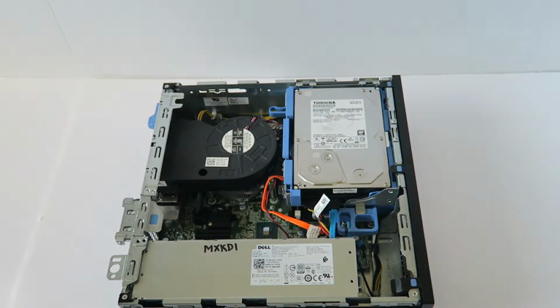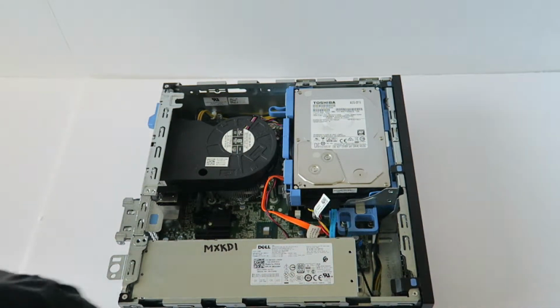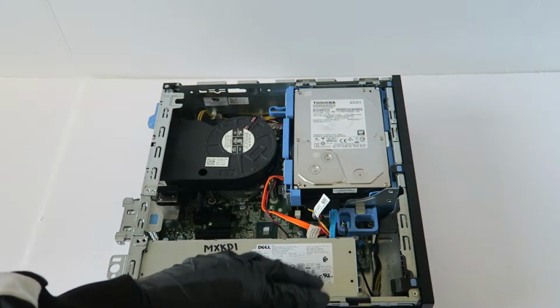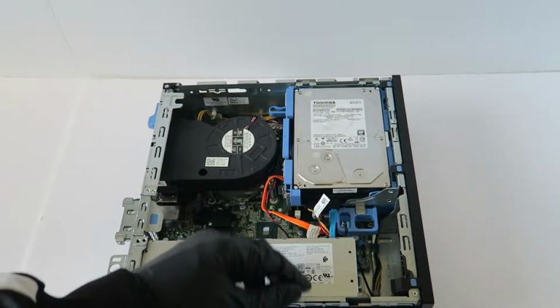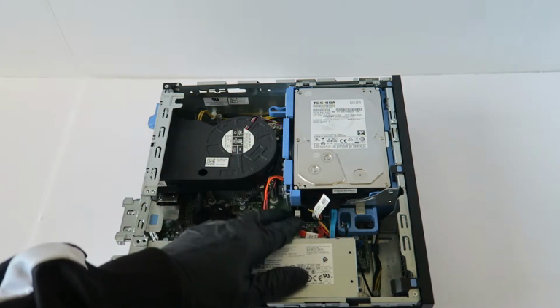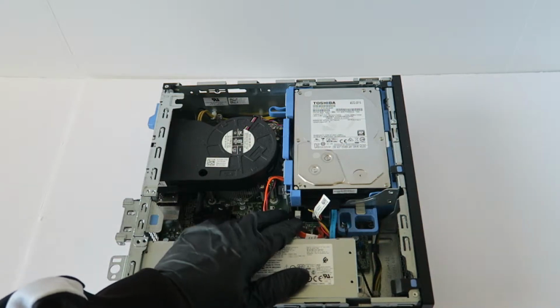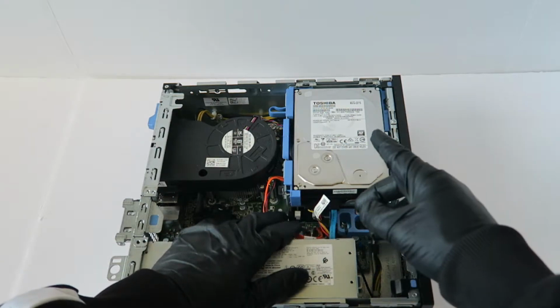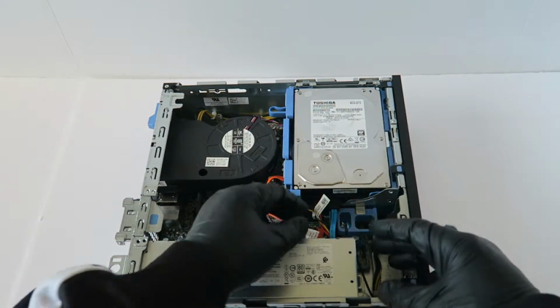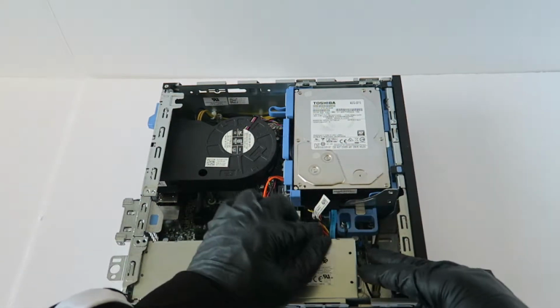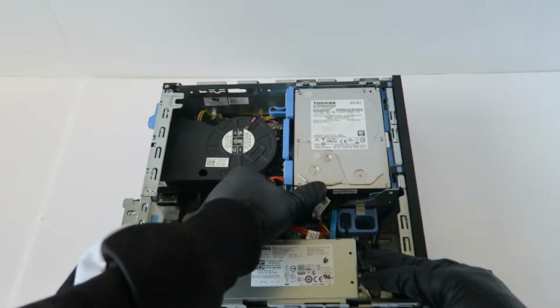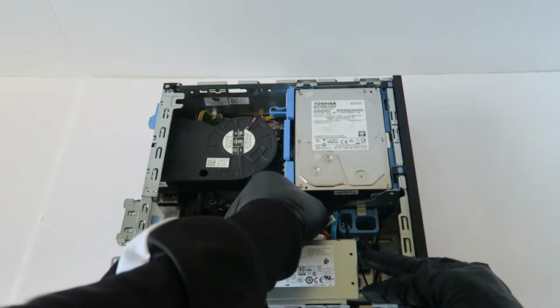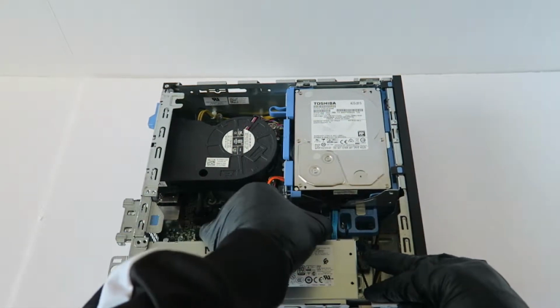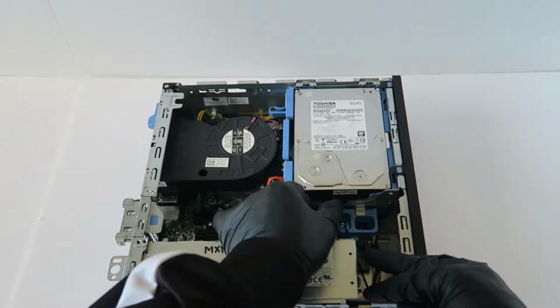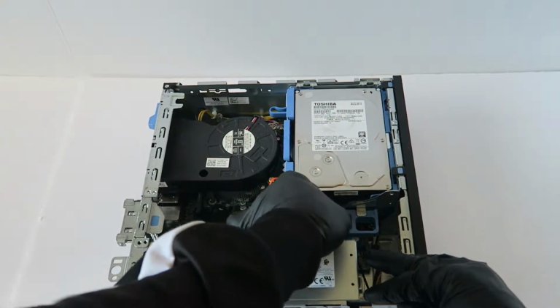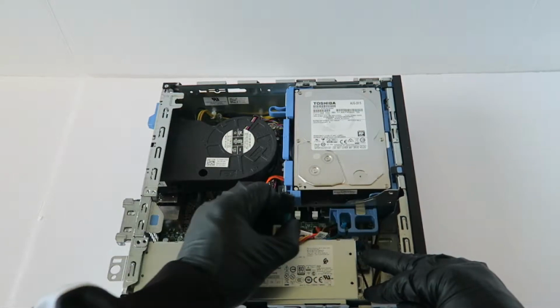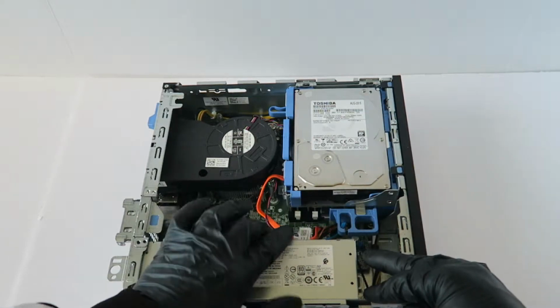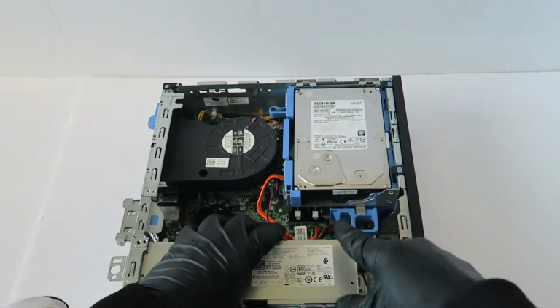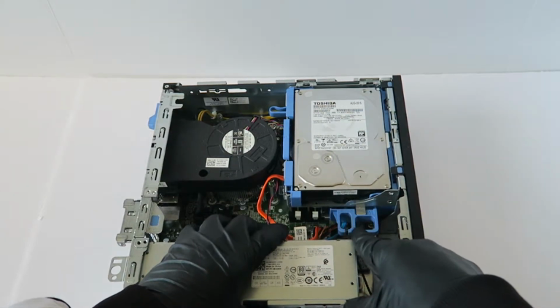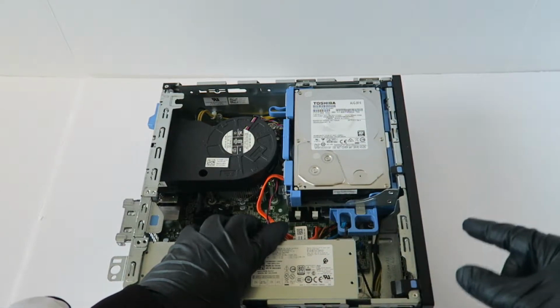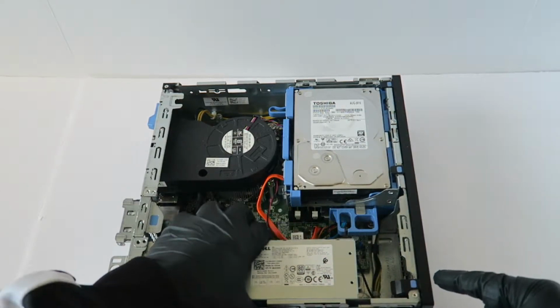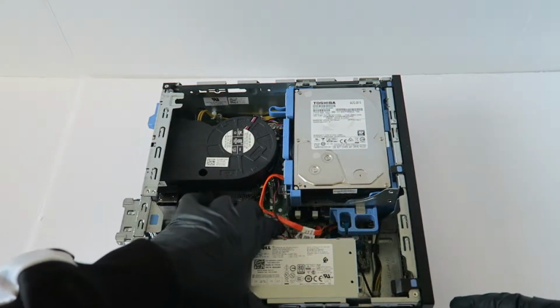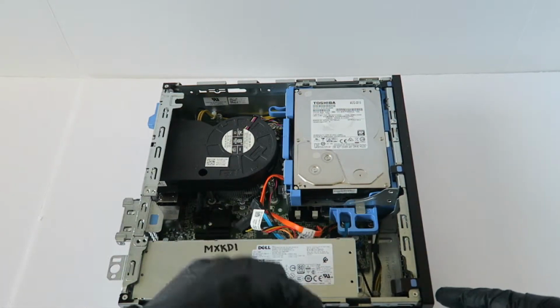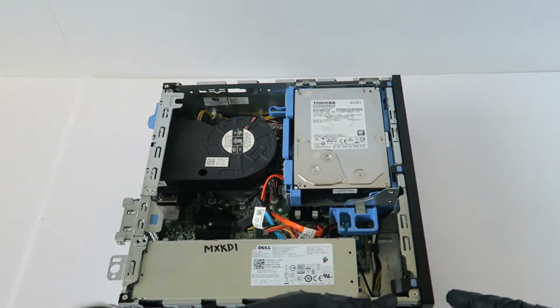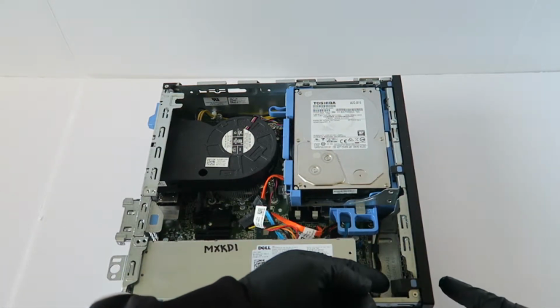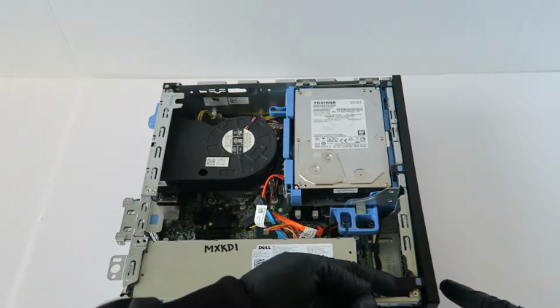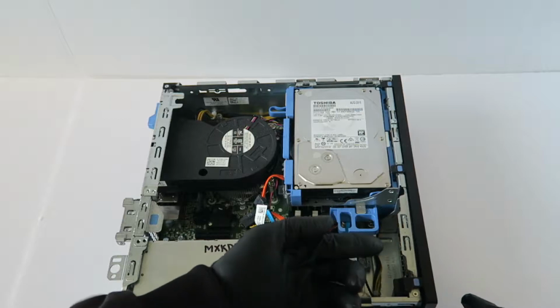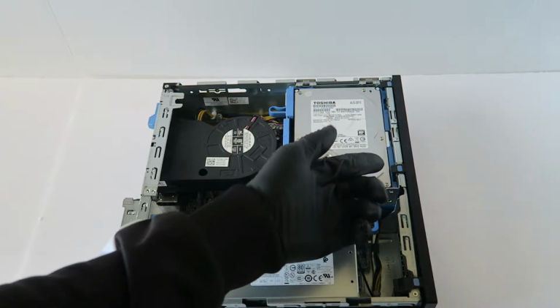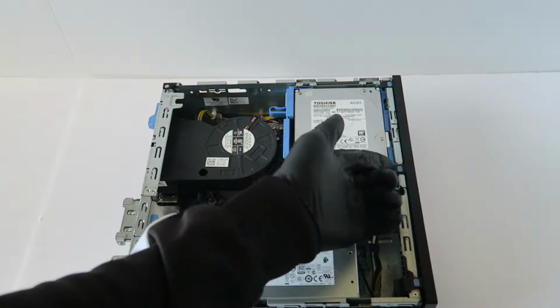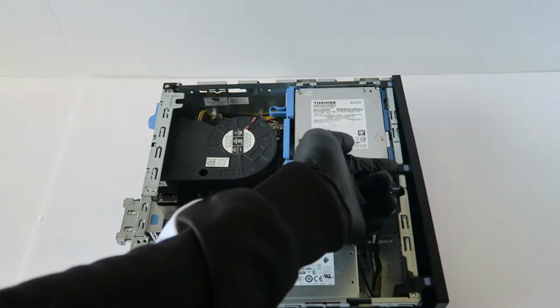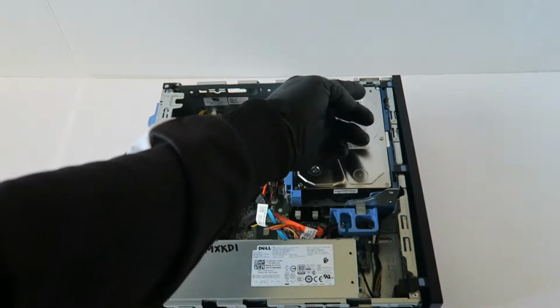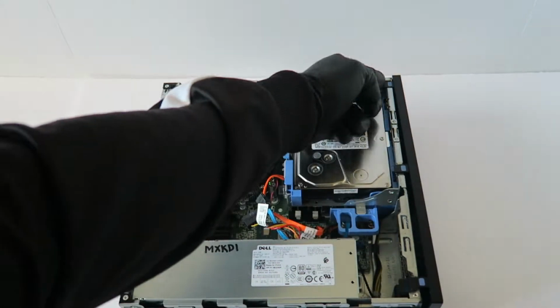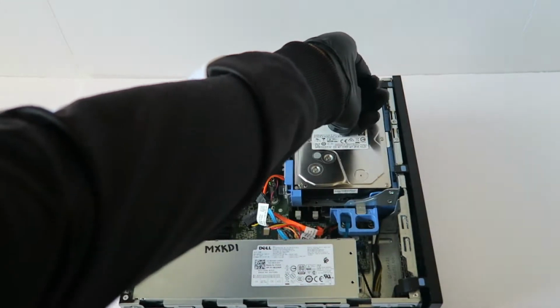I'm going to go ahead and remove the hard drive. You're going to disconnect the power cable, and you're going to remove the front cover bezel. It's got a little clip right here in the middle and one on top.